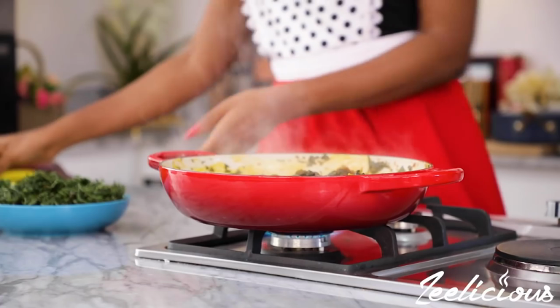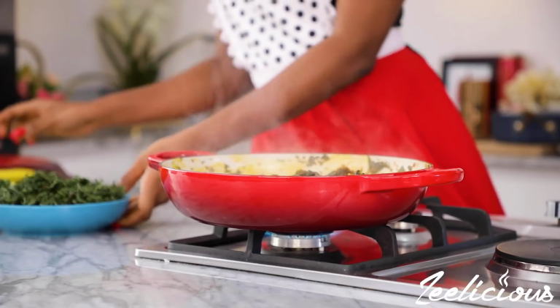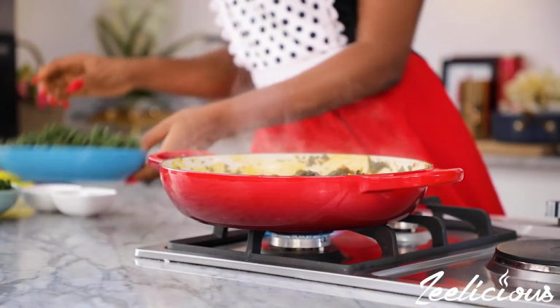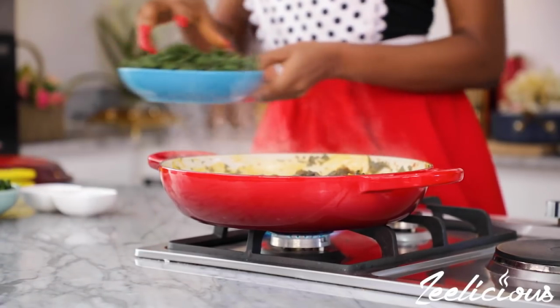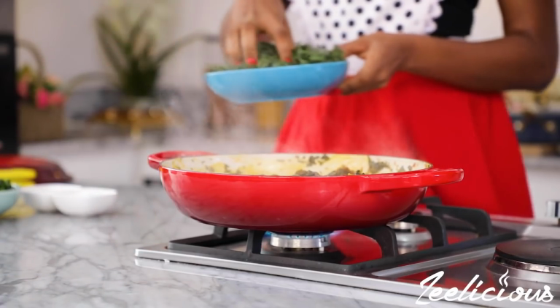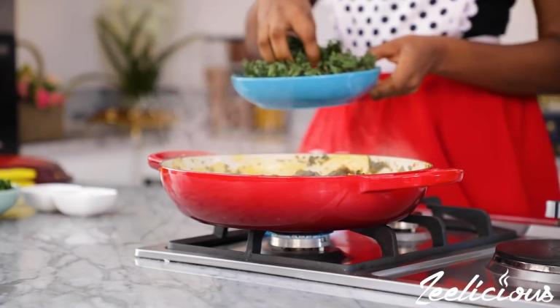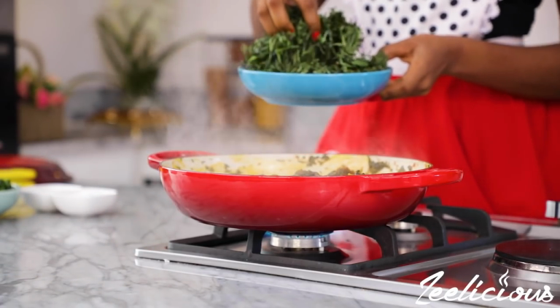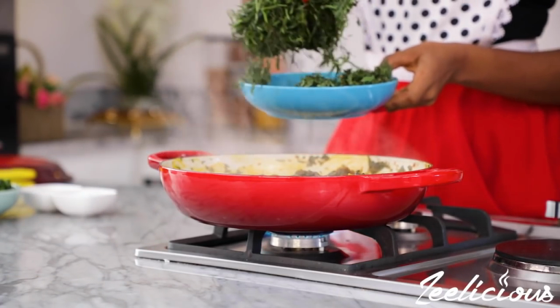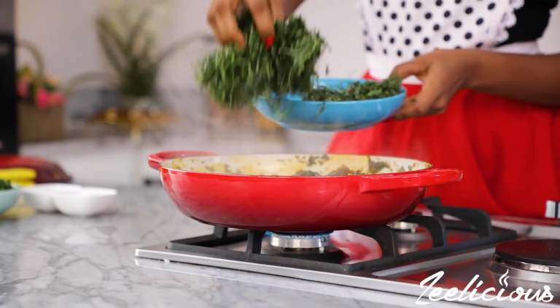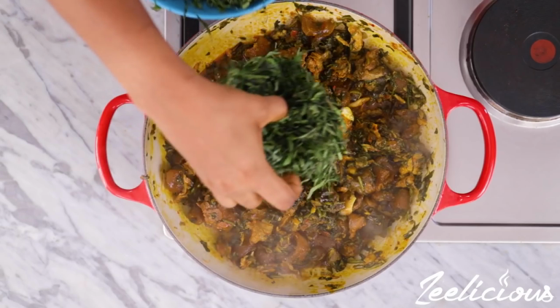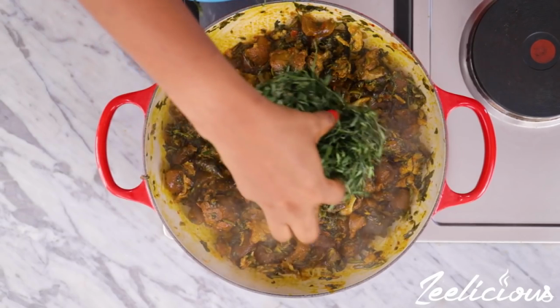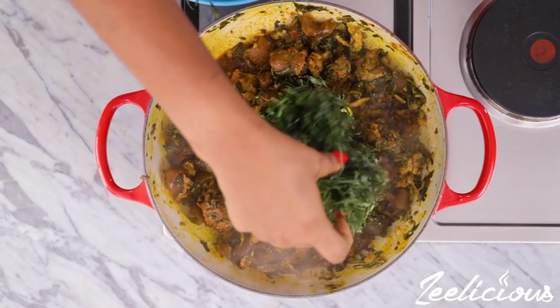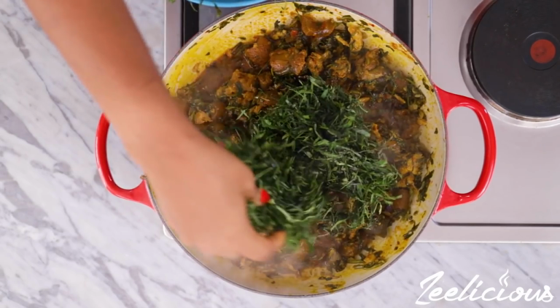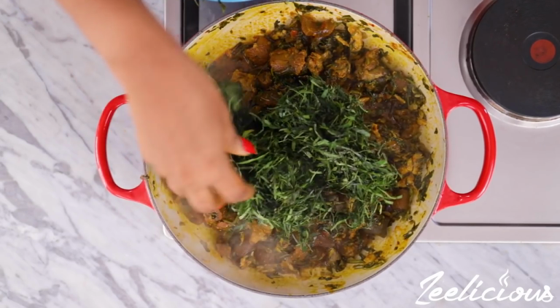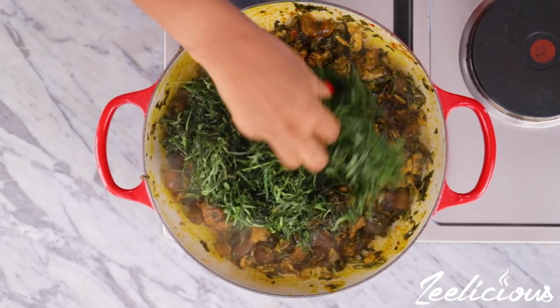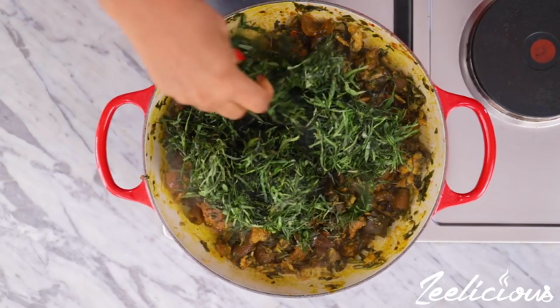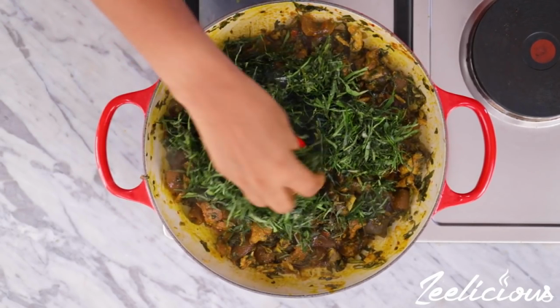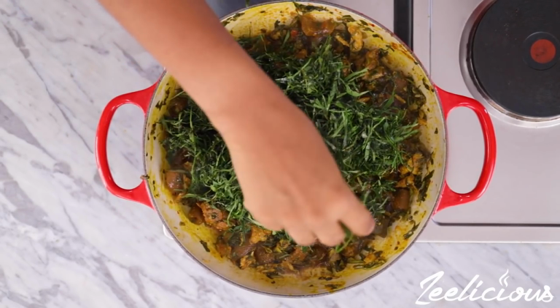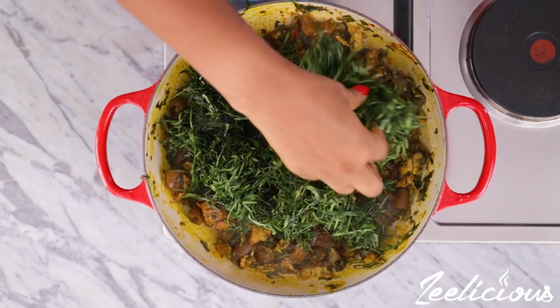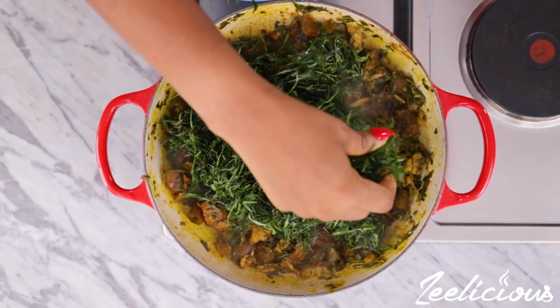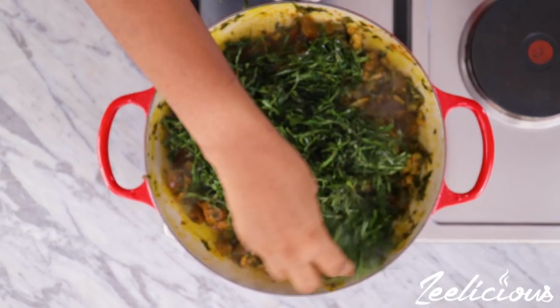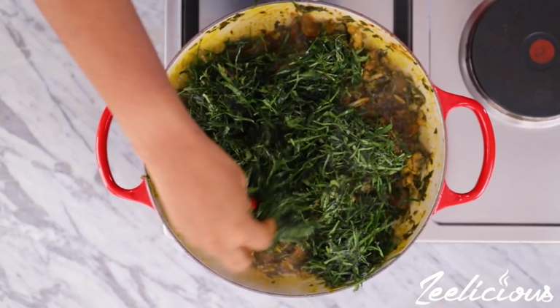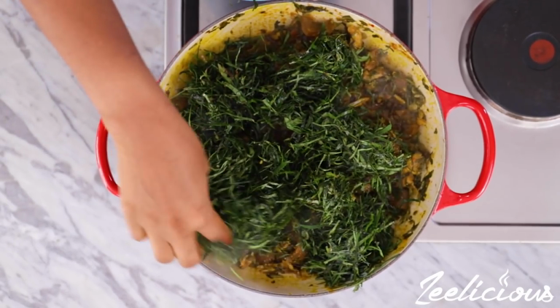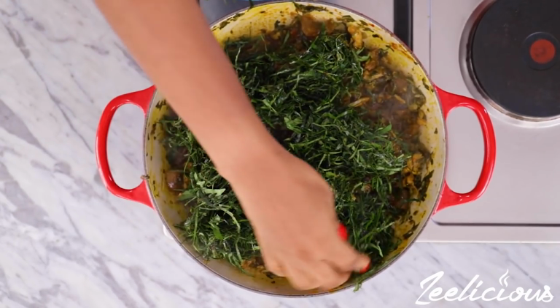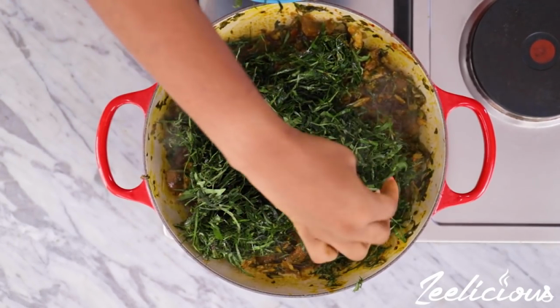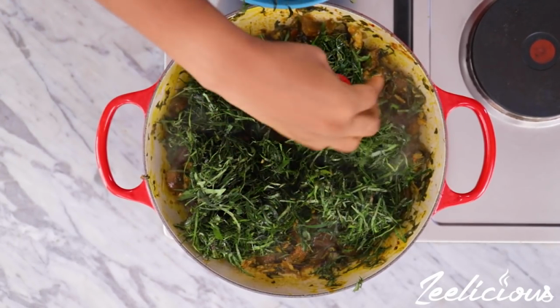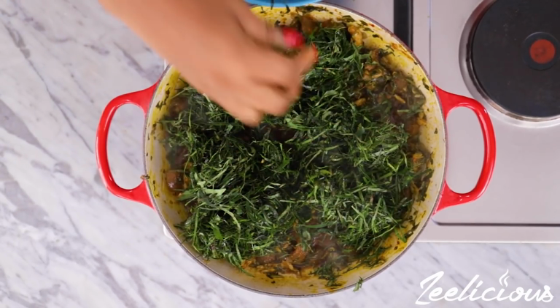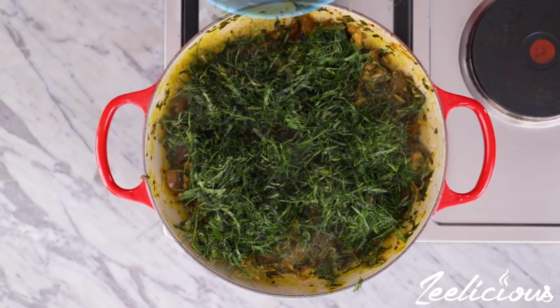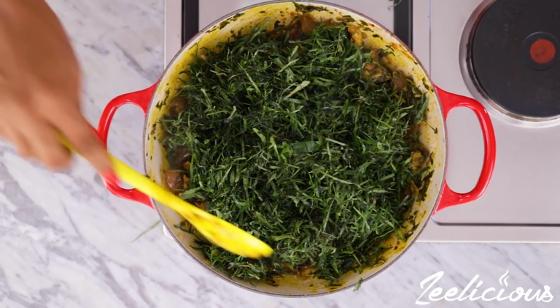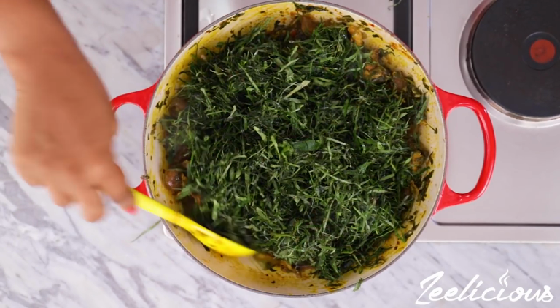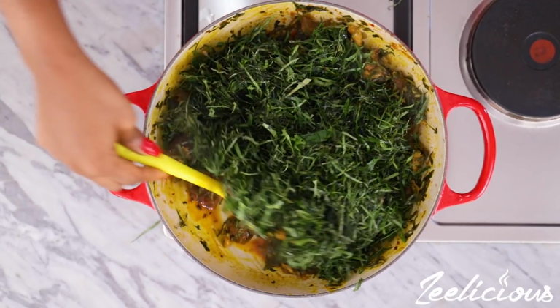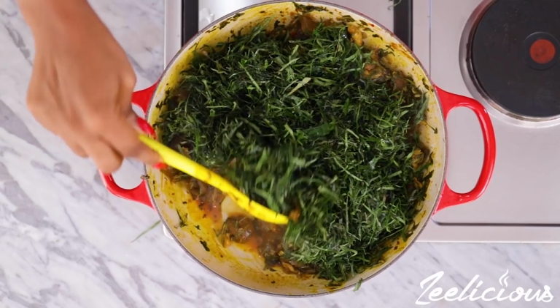Next, add the ukase leaves, mix again to combine, and leave to cook for another five minutes, because ukase leaves are very tough and would need some time to soften up.